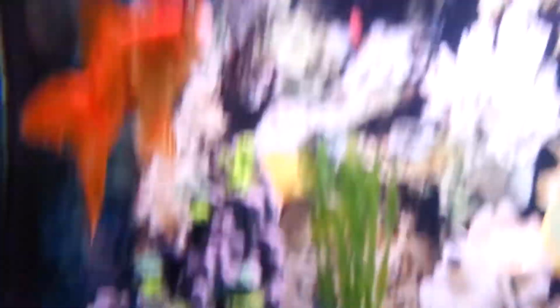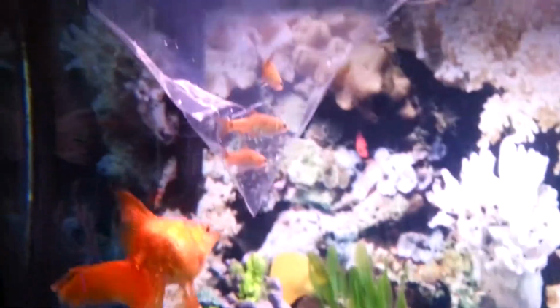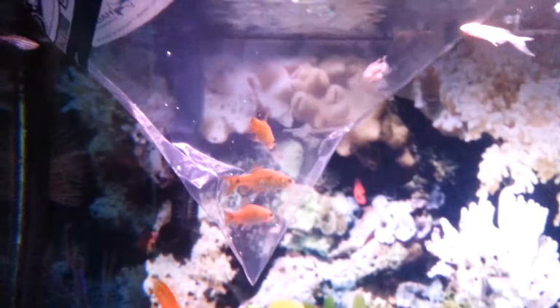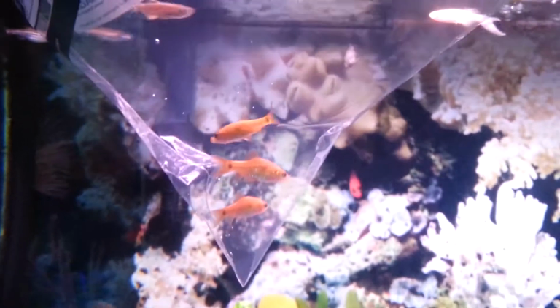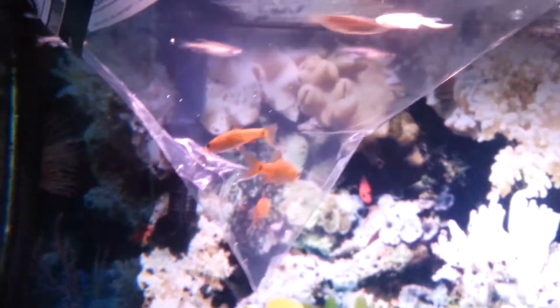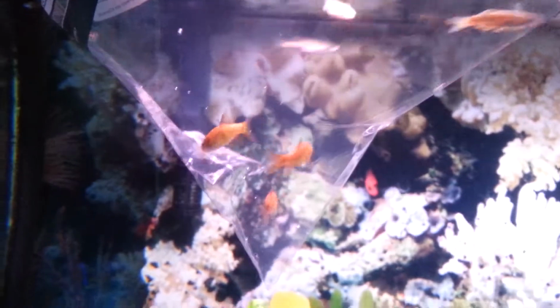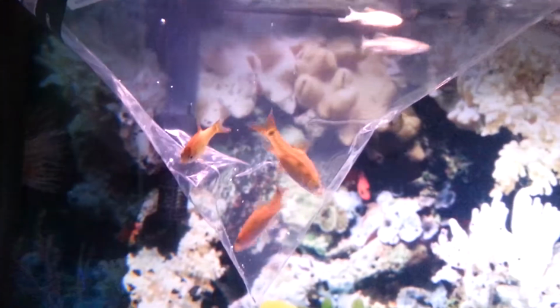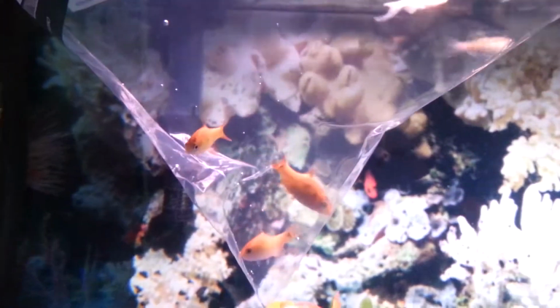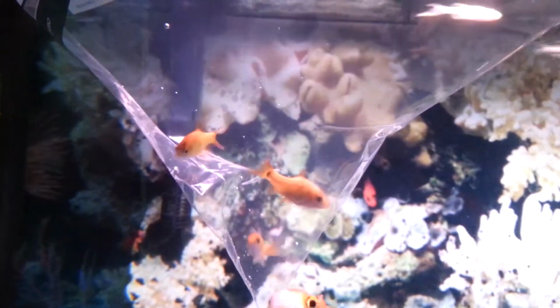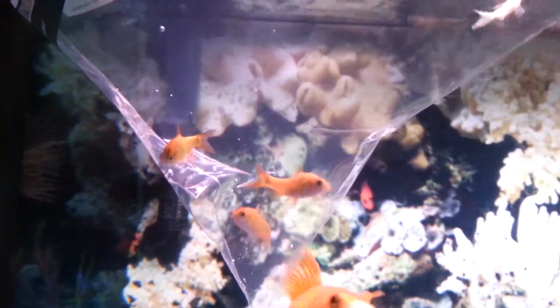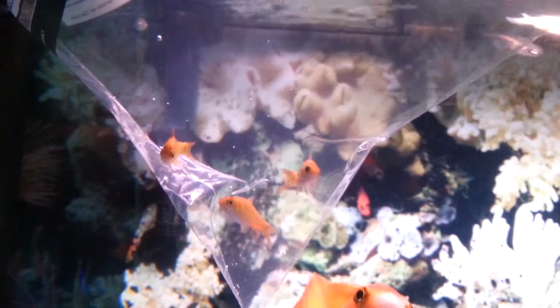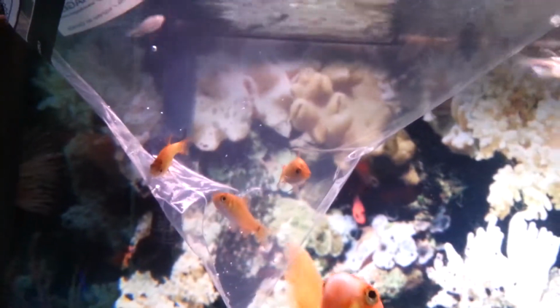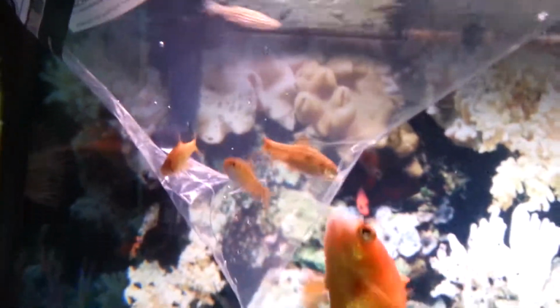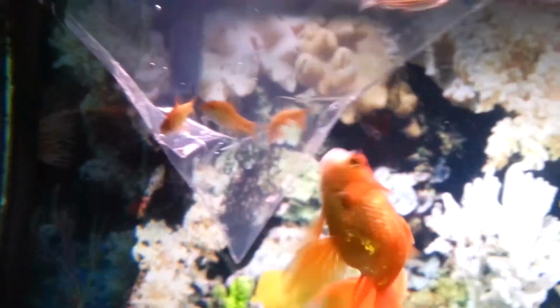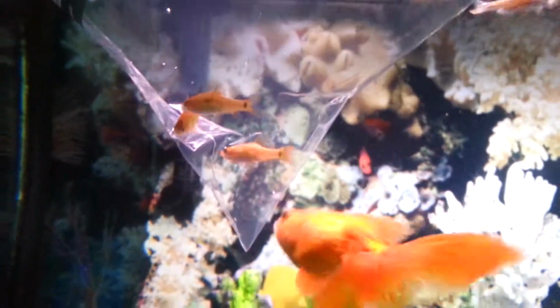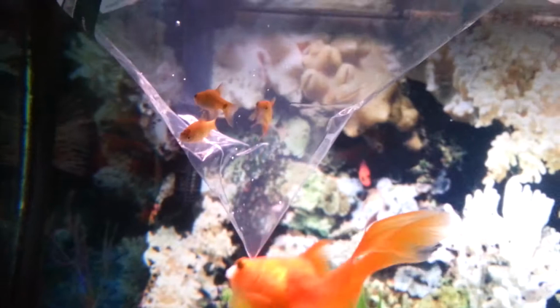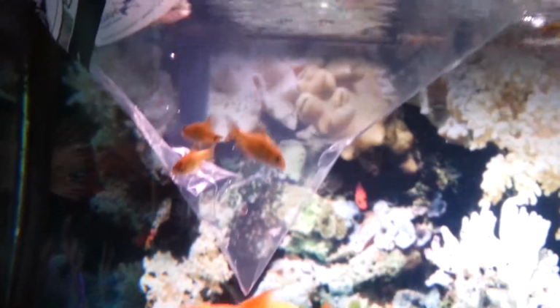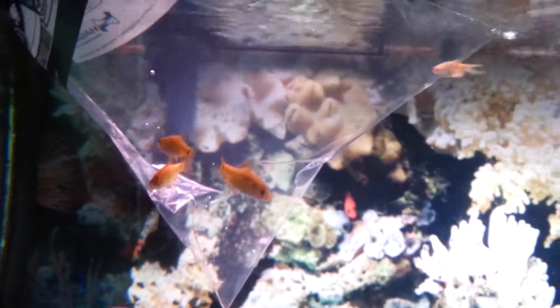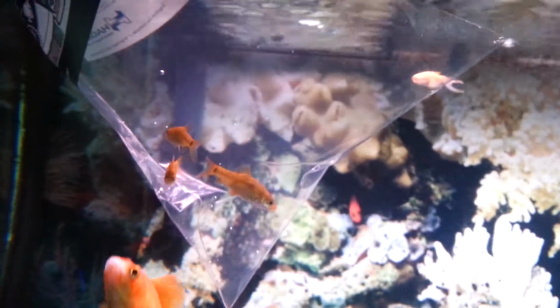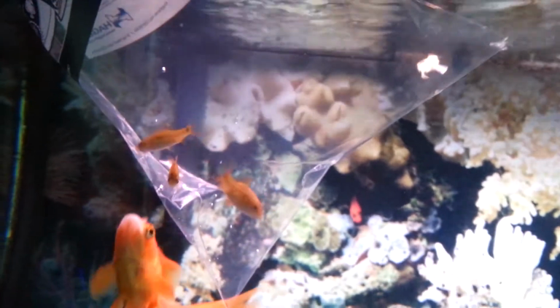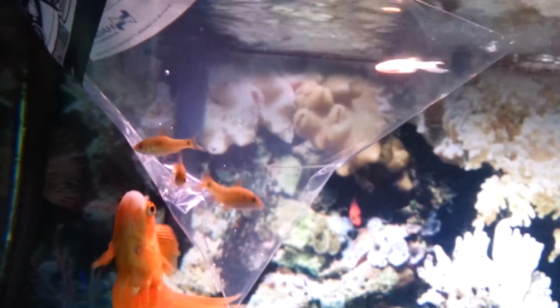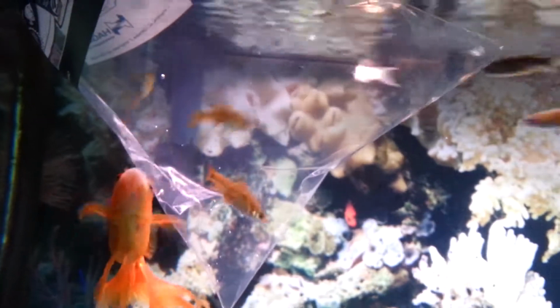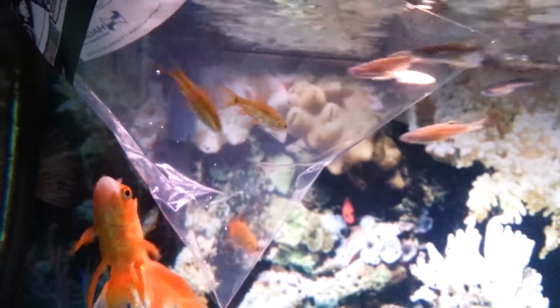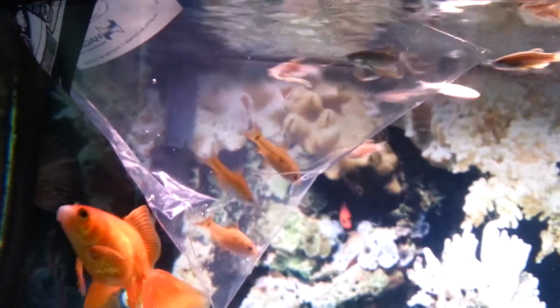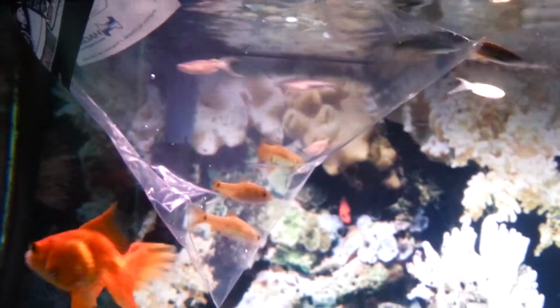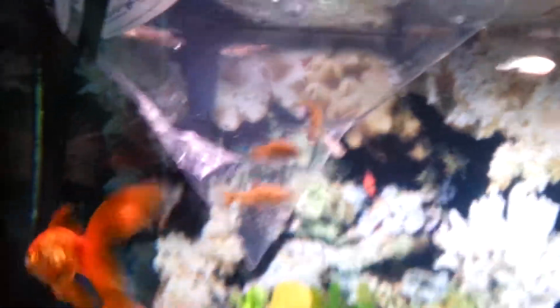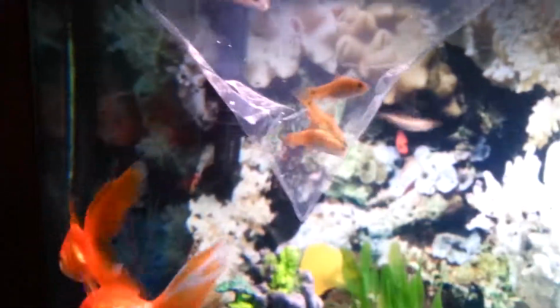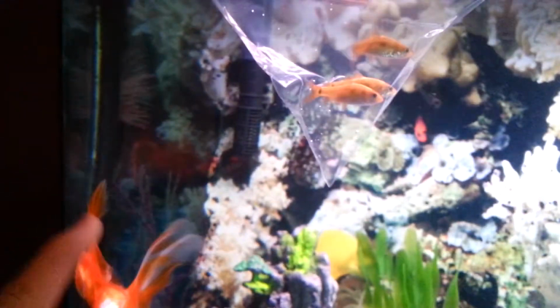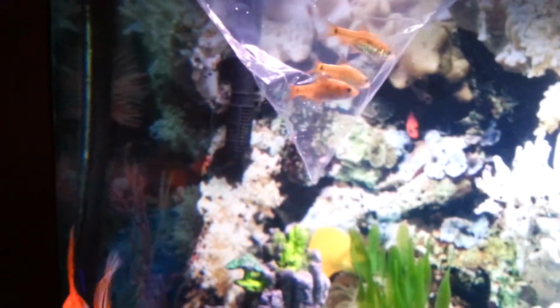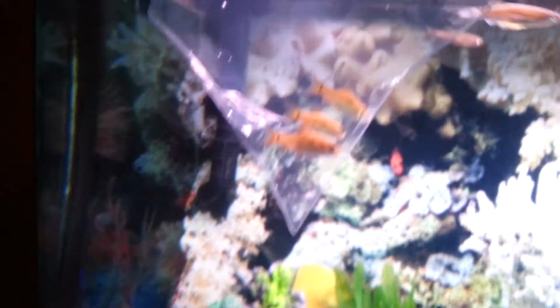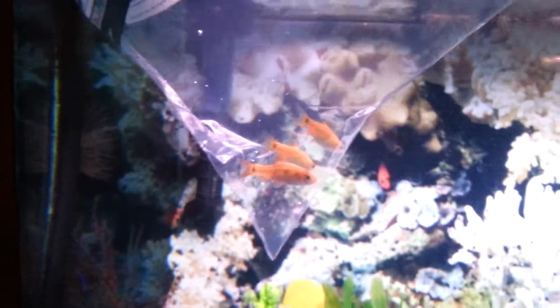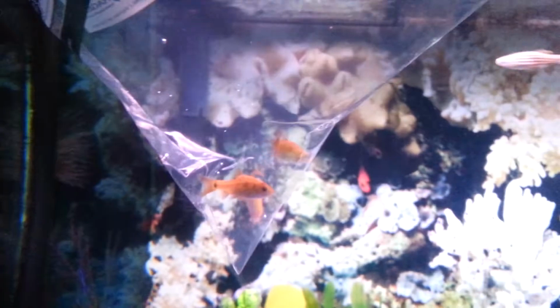Anyway, thanks for watching, and I will see you really soon when I will have introduced the fish. Hey, don't try to eat the new tankmates, you!